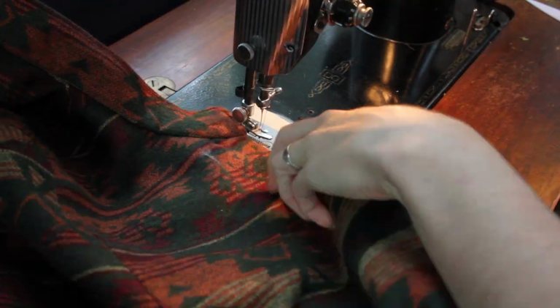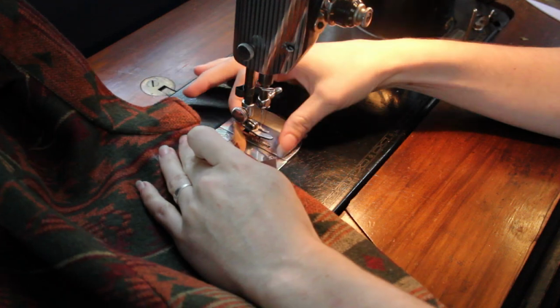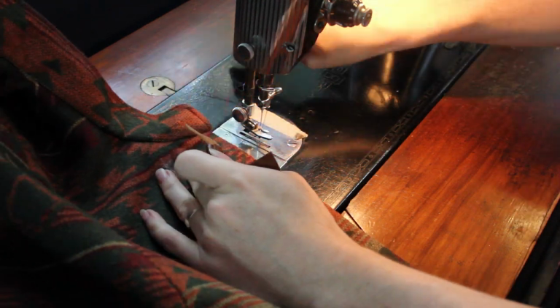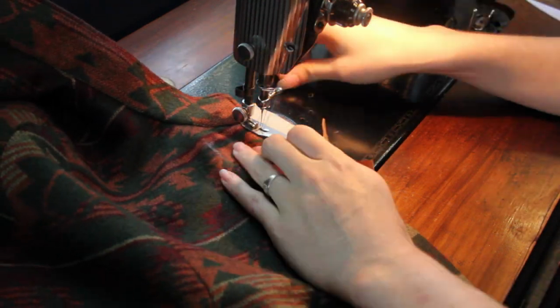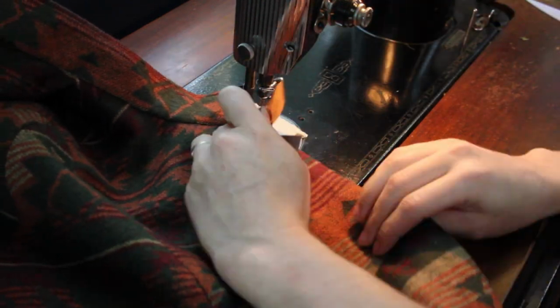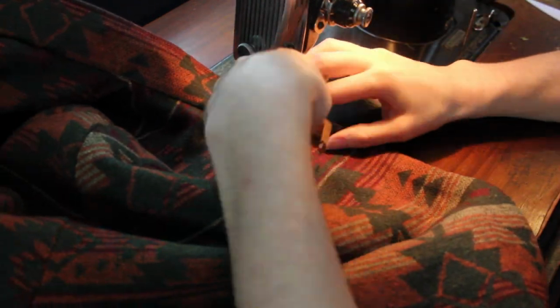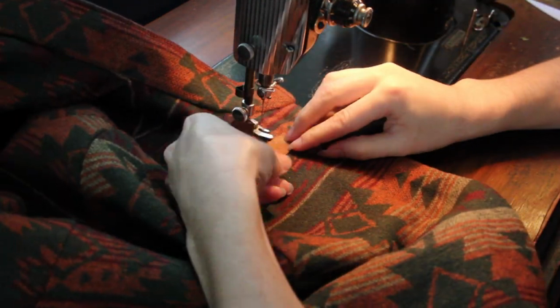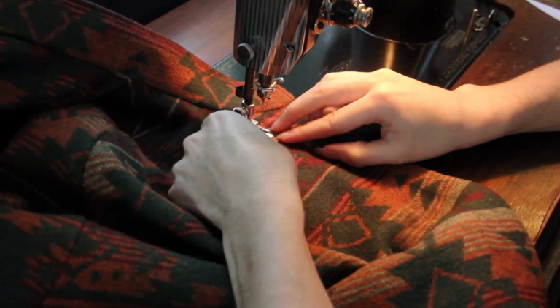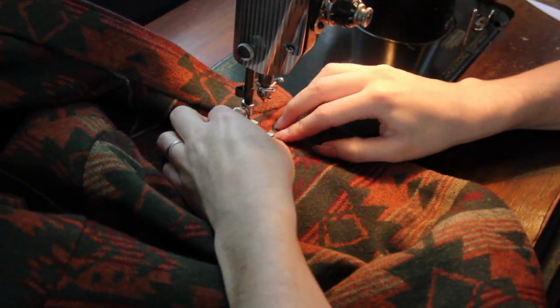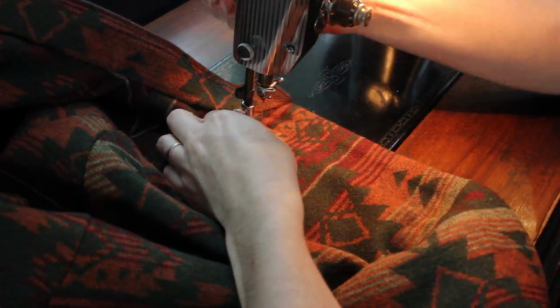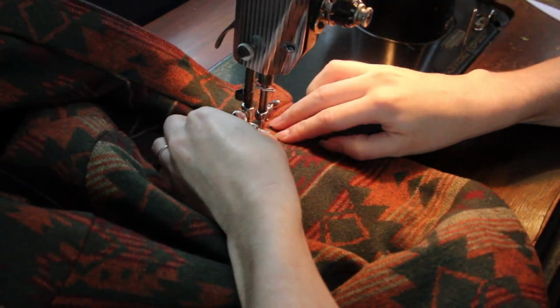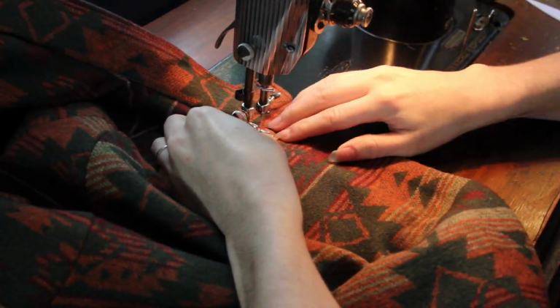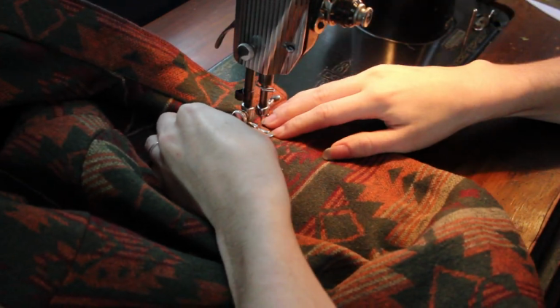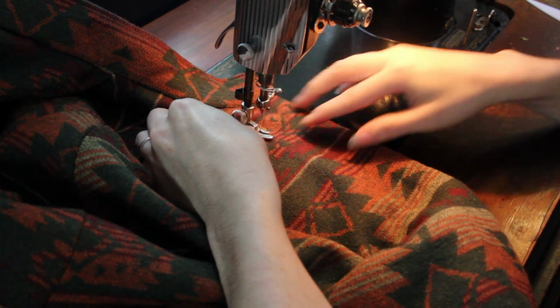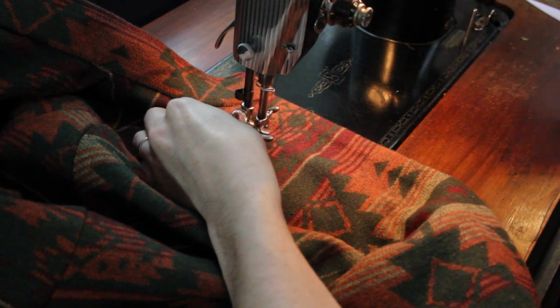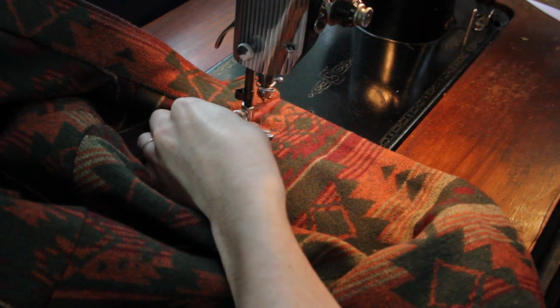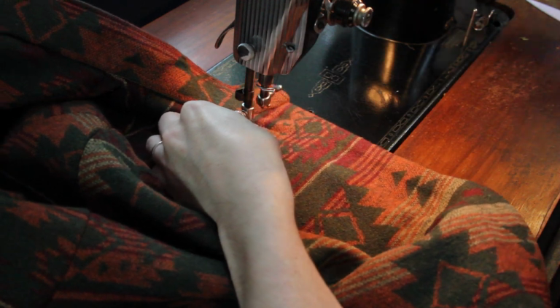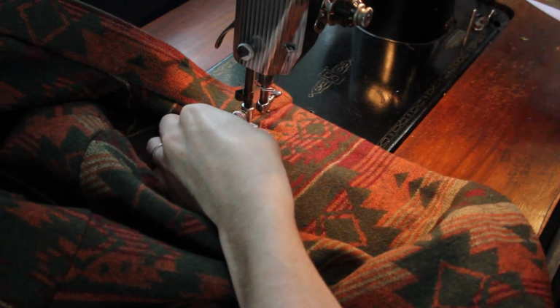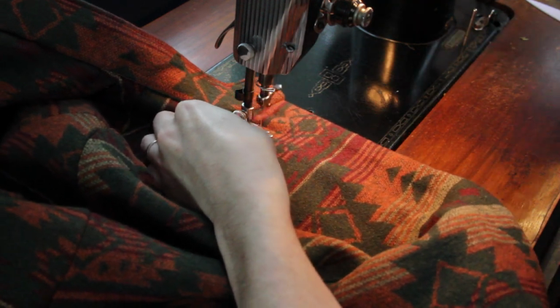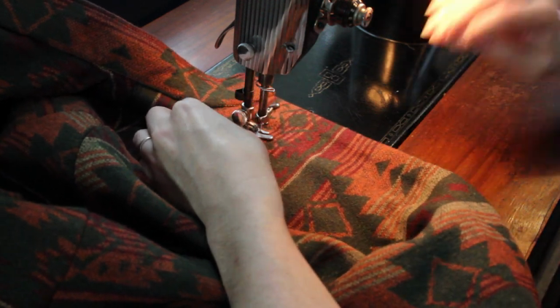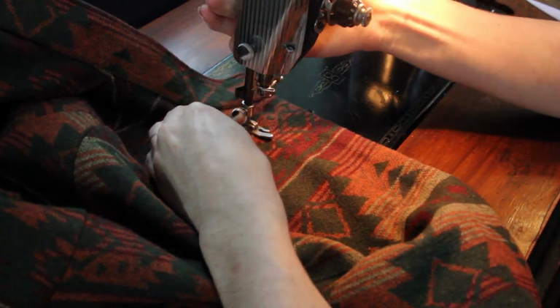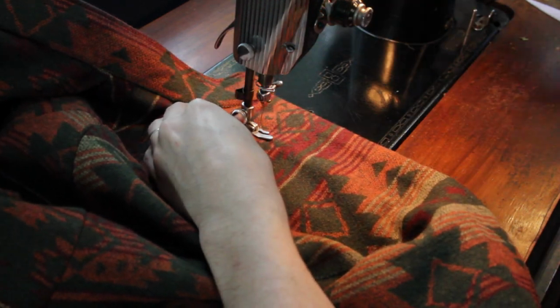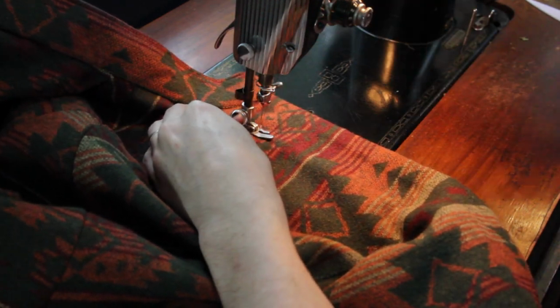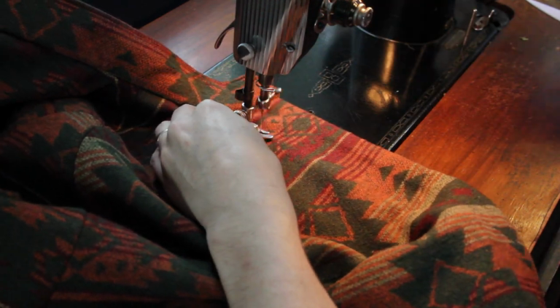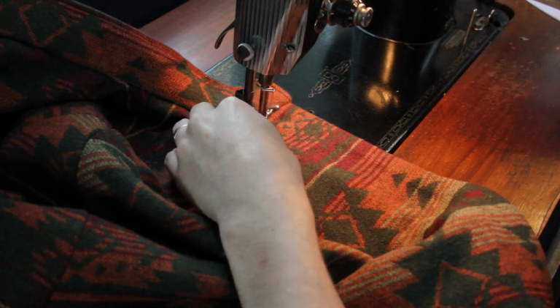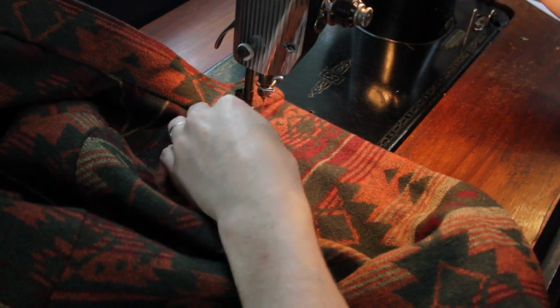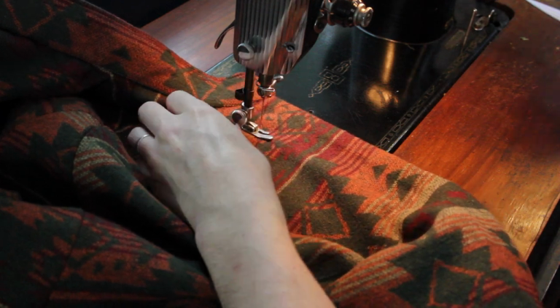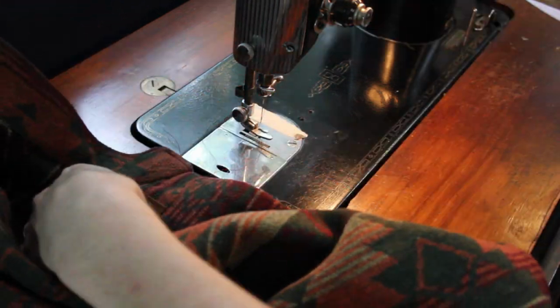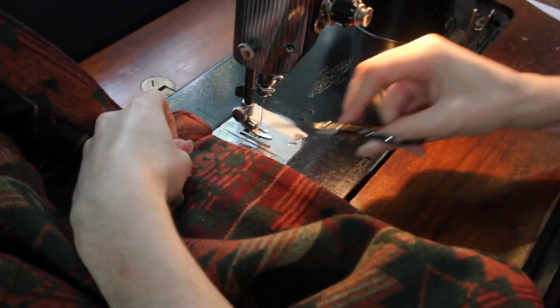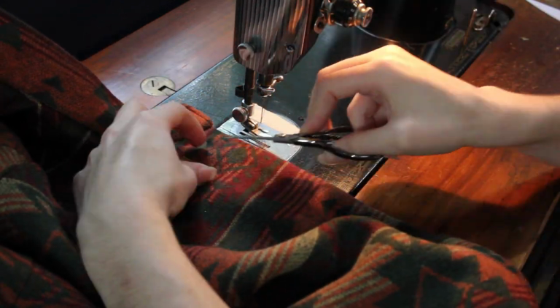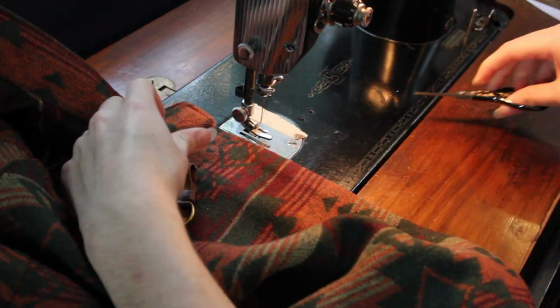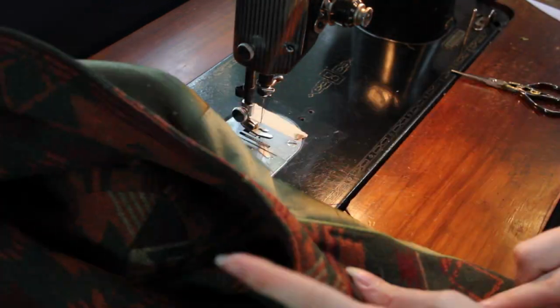The final touch was making a little fastener from the leftover buckle and leather scraps that I had. I think it's a perfect way to make a closure for this cape because it adds to the fall vibe and sticks to my rule of only using things I had in my stash.